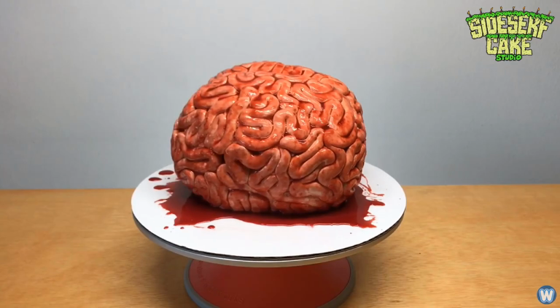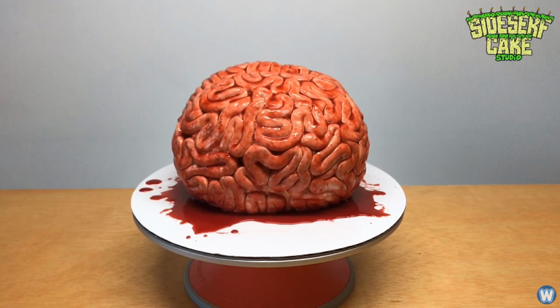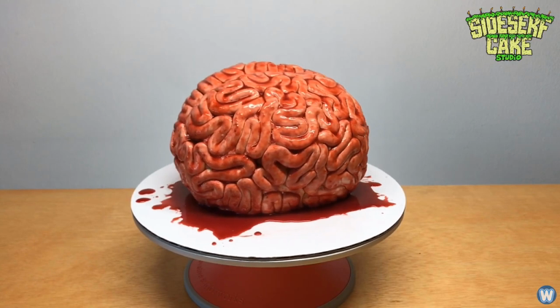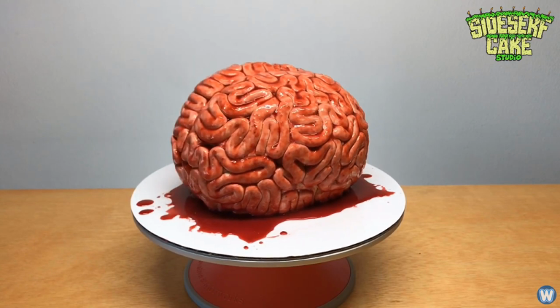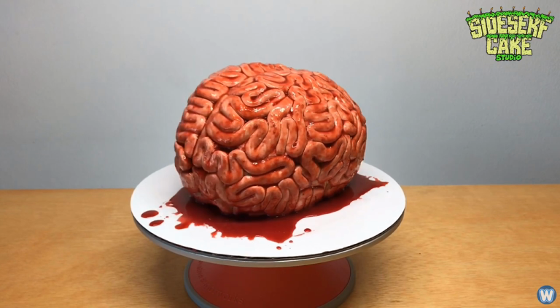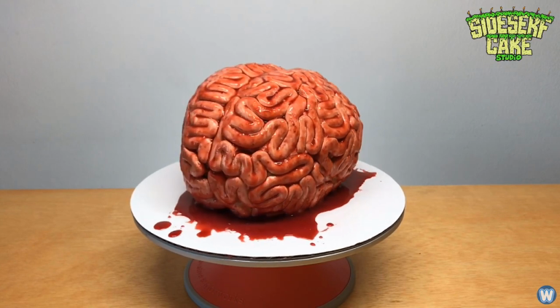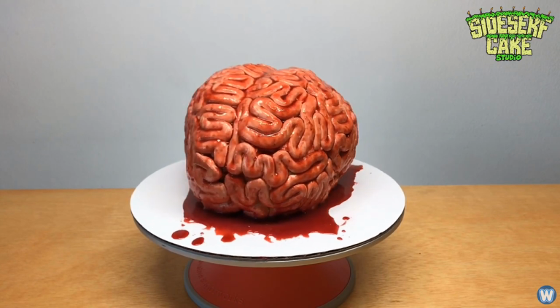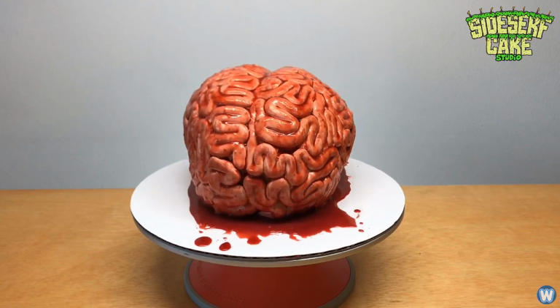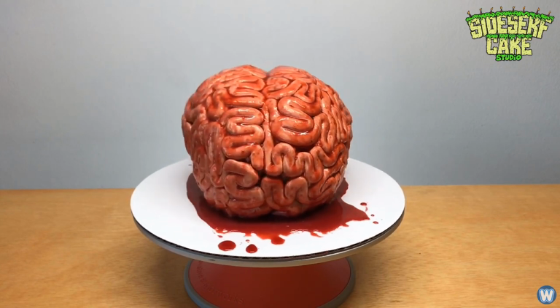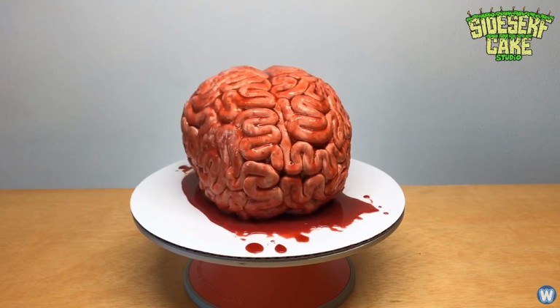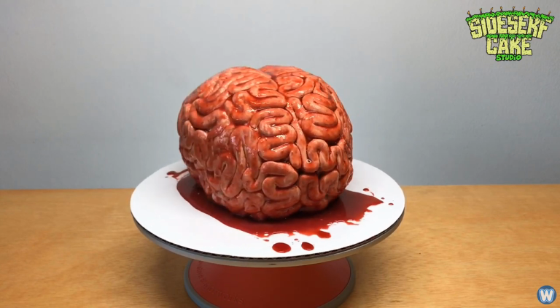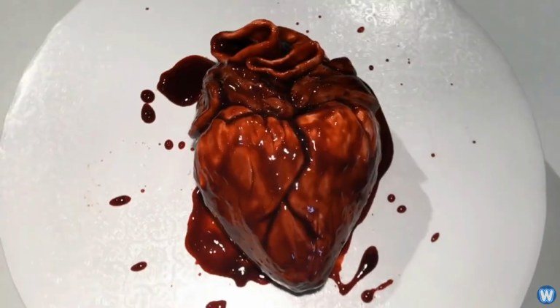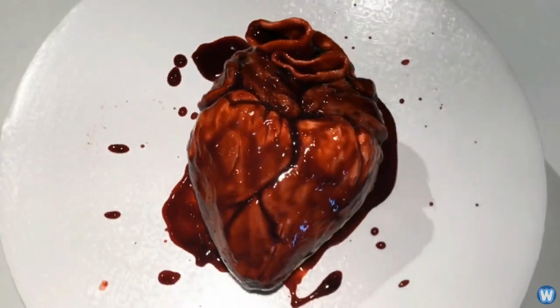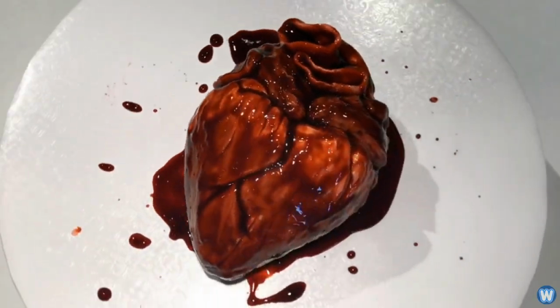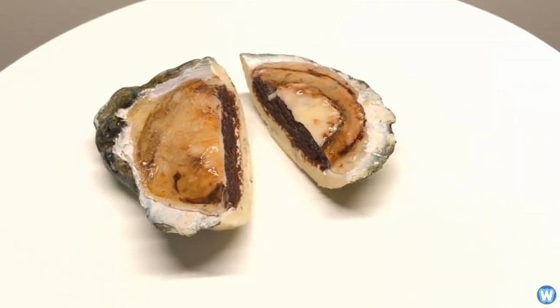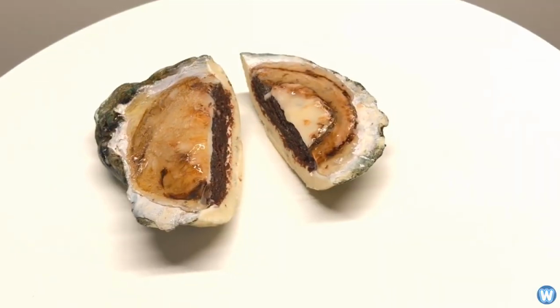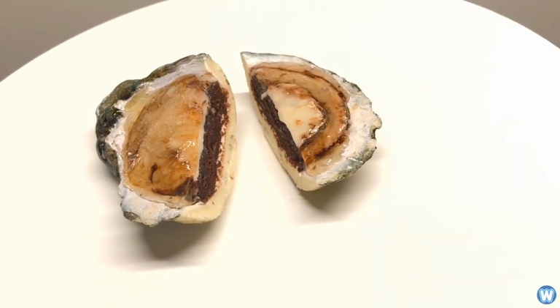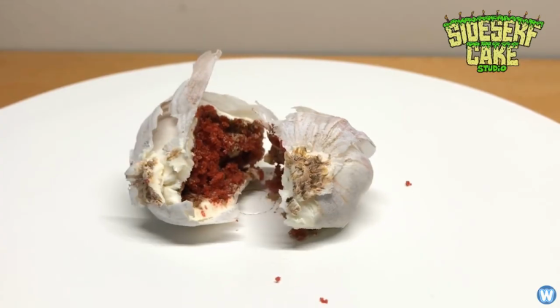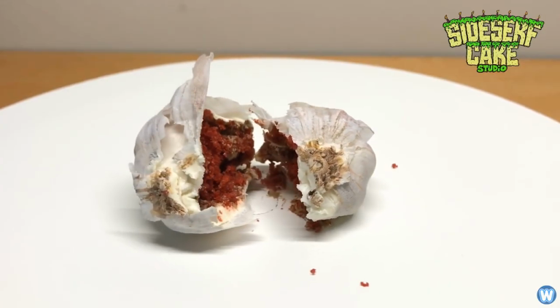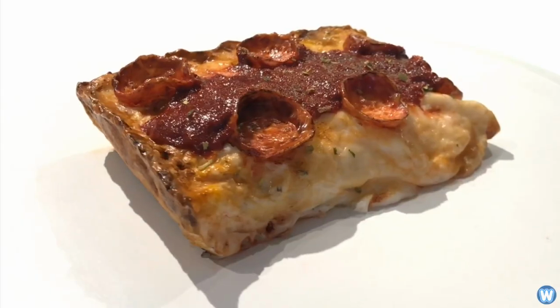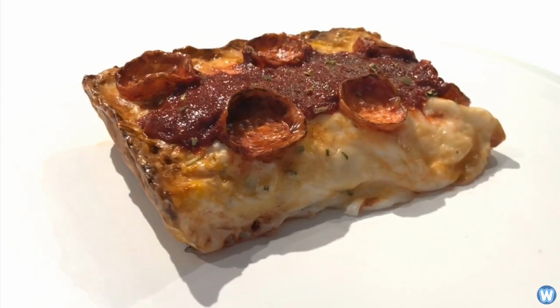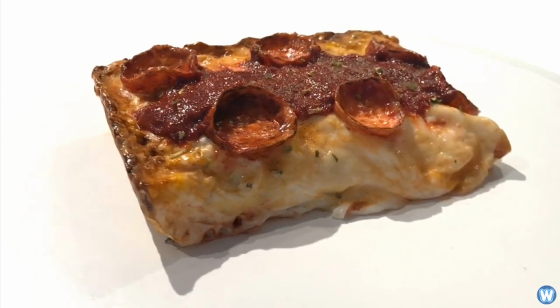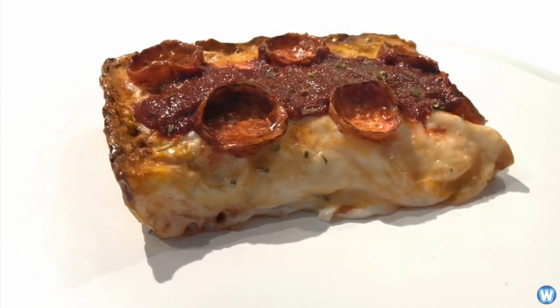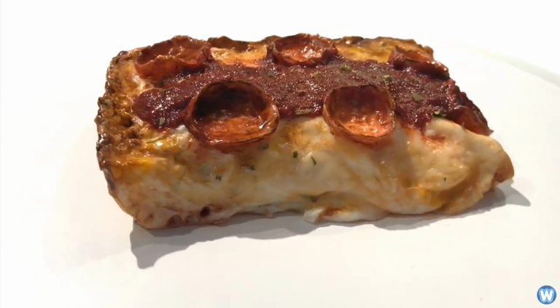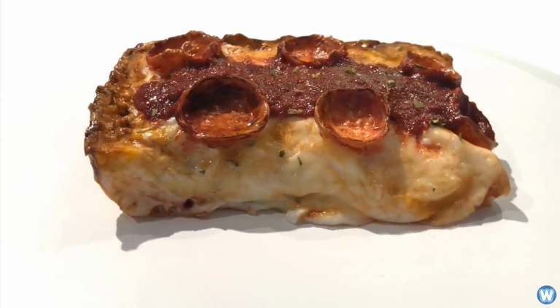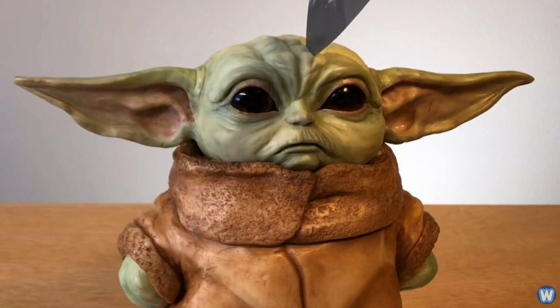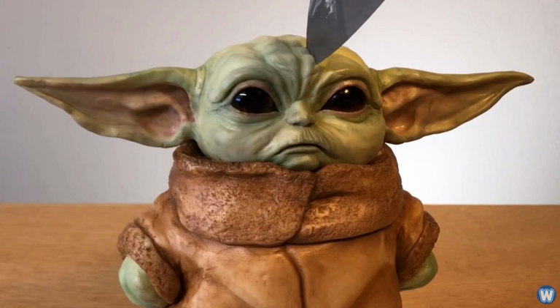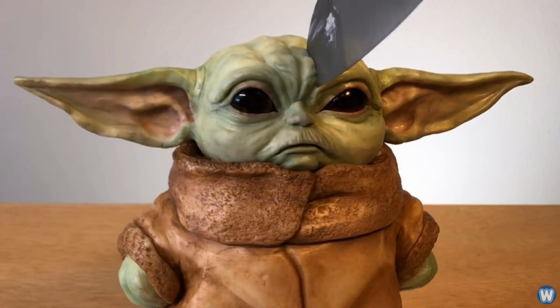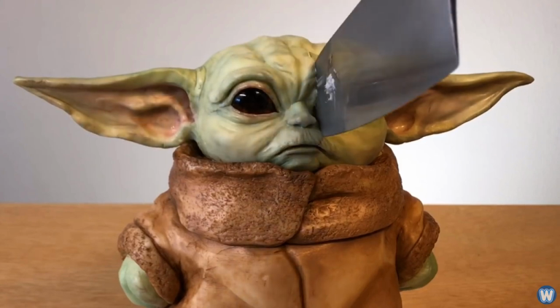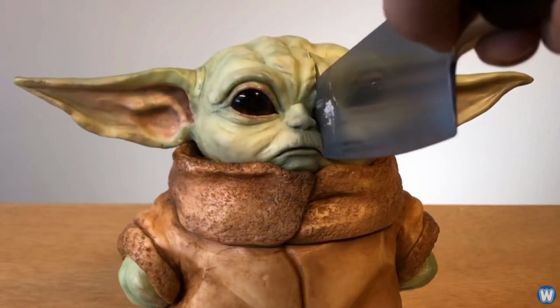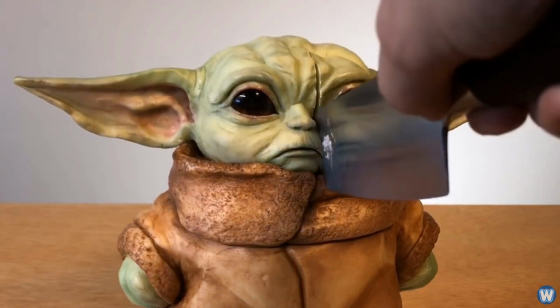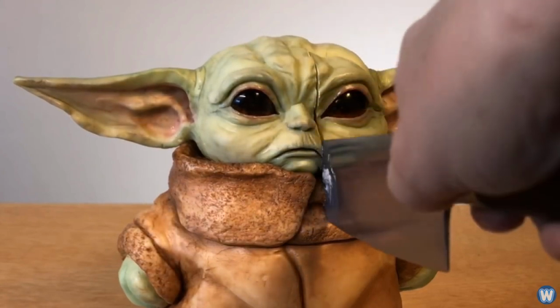Some of her more bizarre cakes include one that looks like a brain, a human heart, an oyster, an onion, and even a slice of pizza.